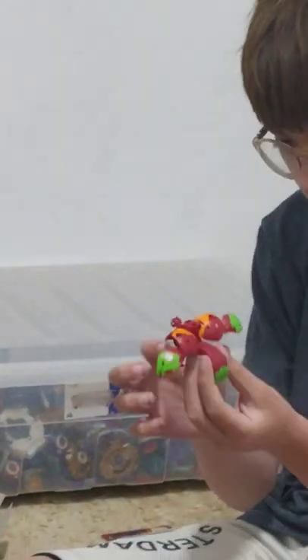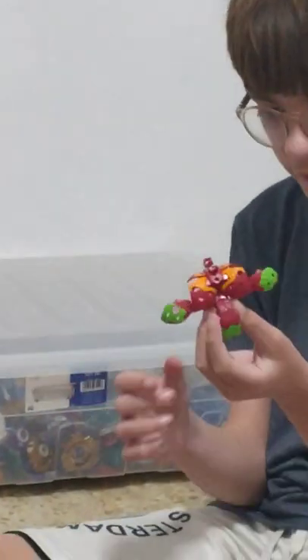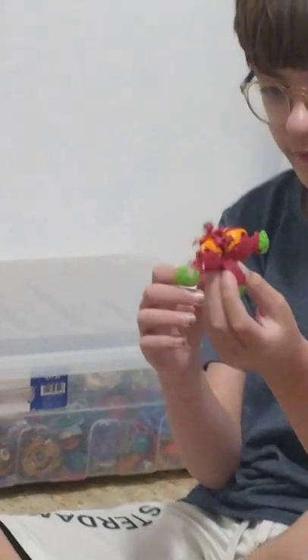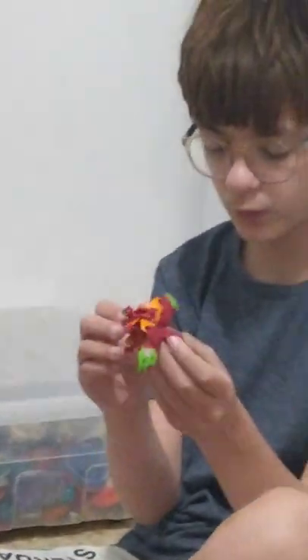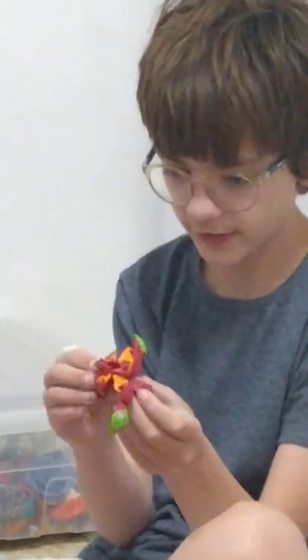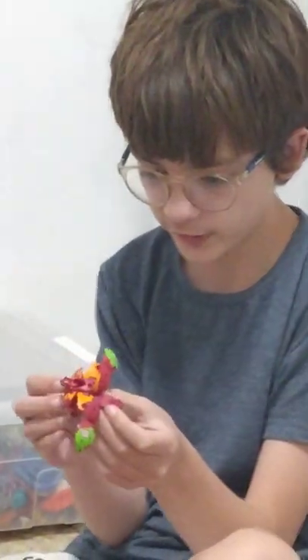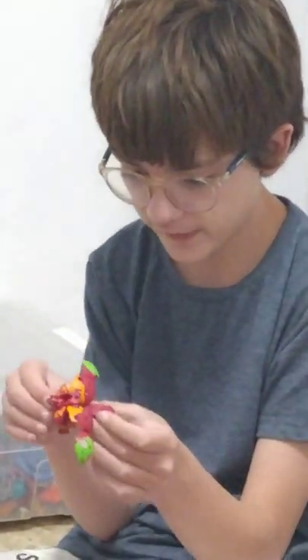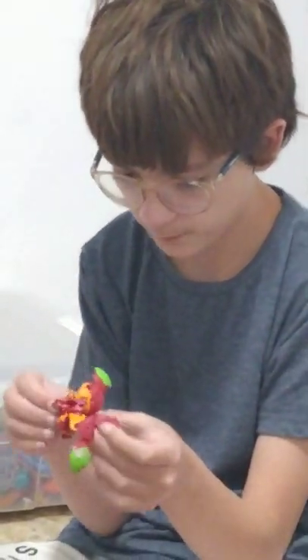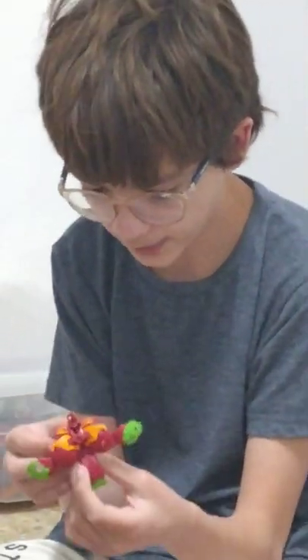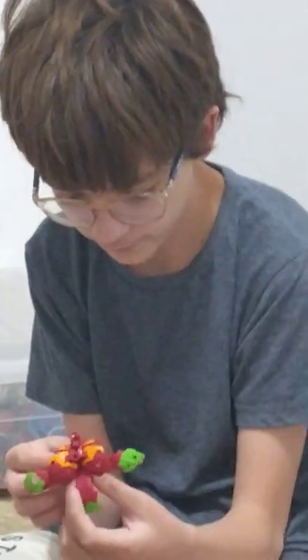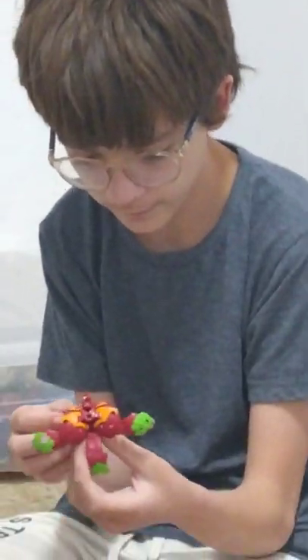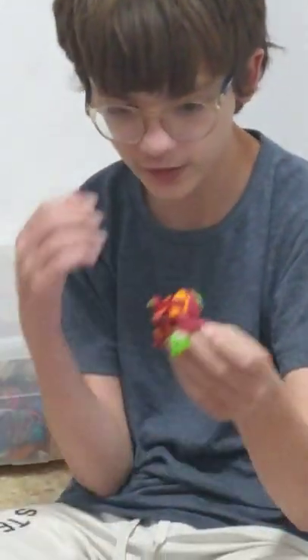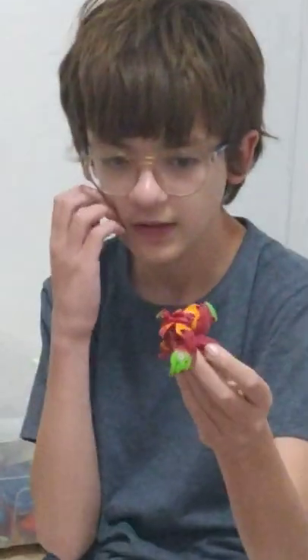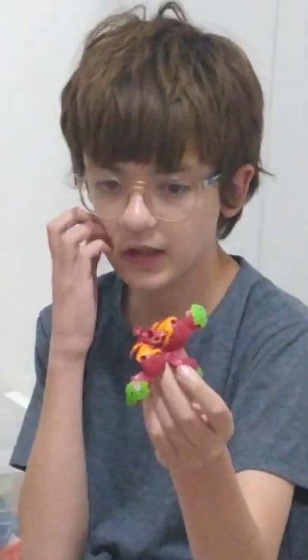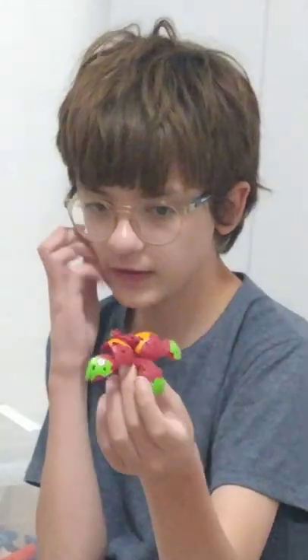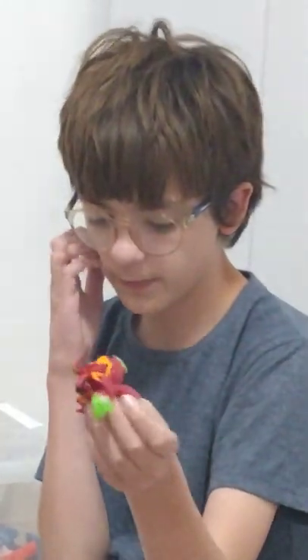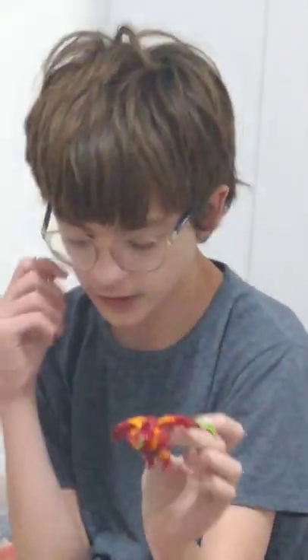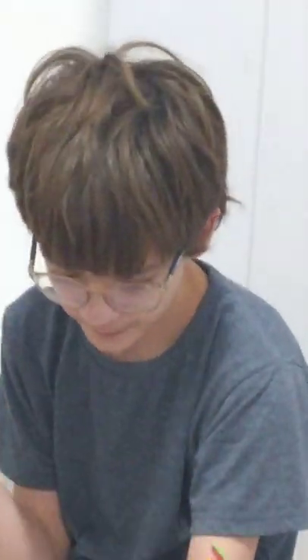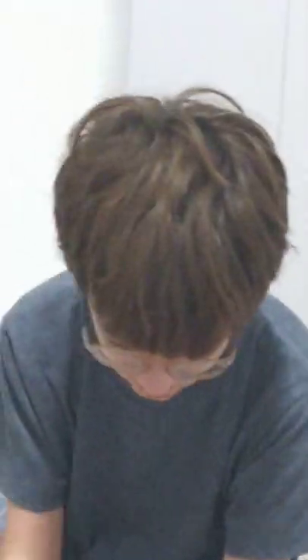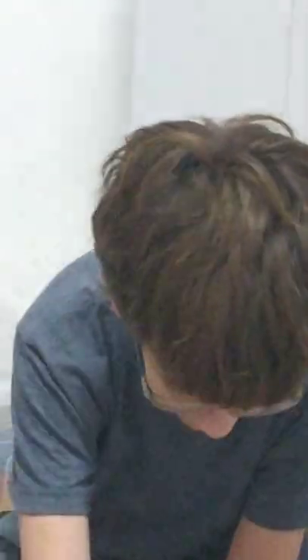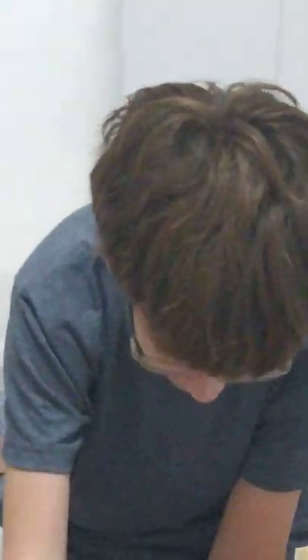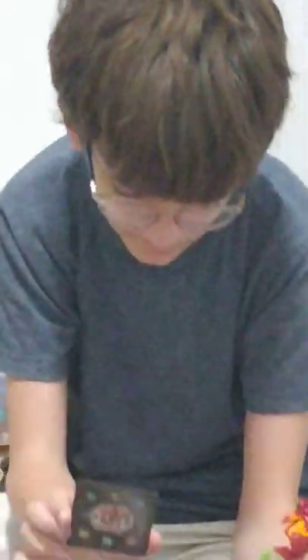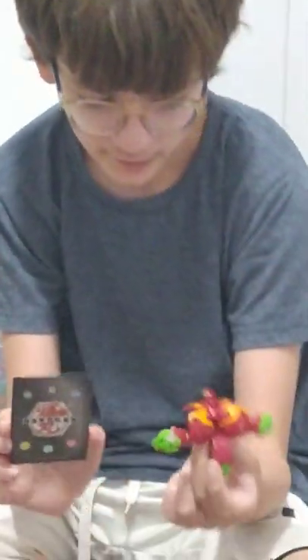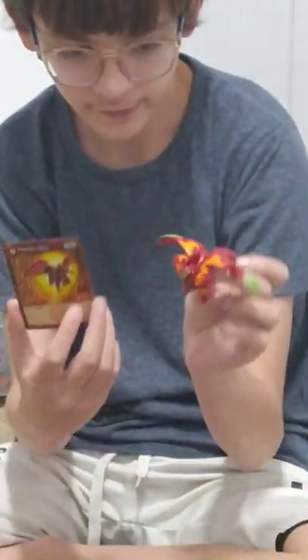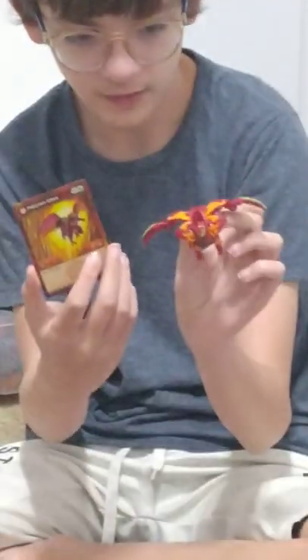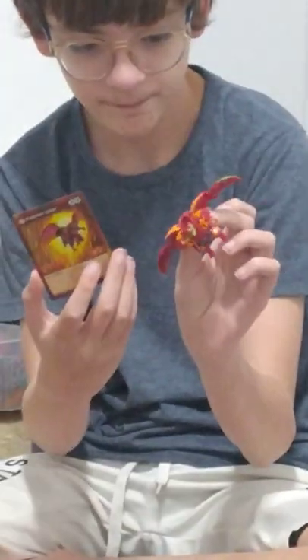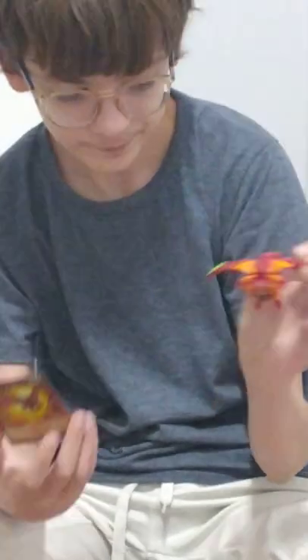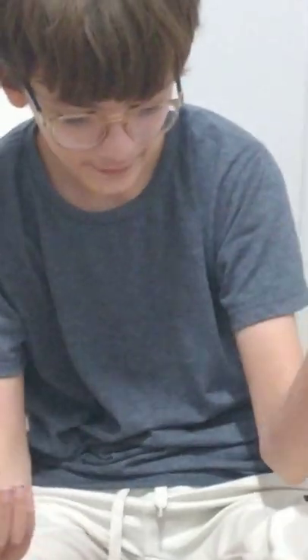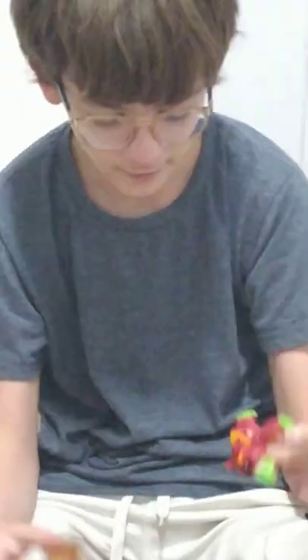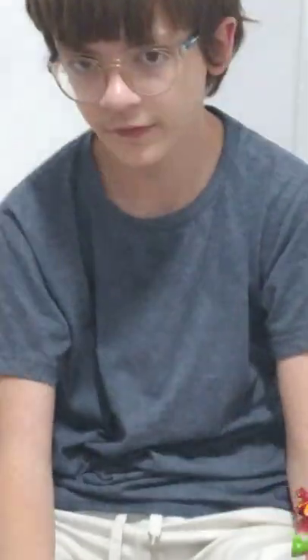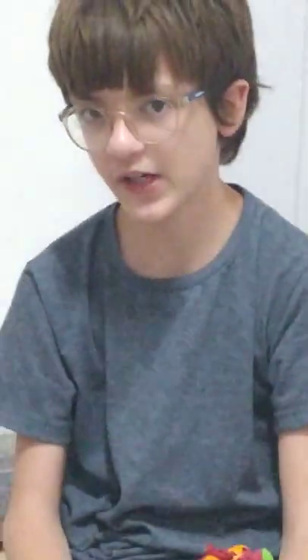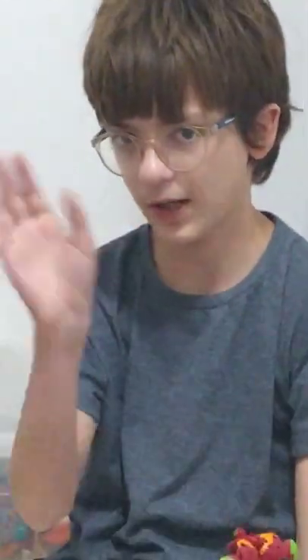Anyways, that was a short unboxing of Pirate Falcon Ultra. I really like this Bakugan, especially its stats. And yeah, until next time, I'm out.